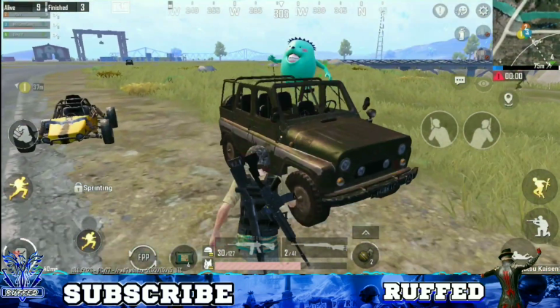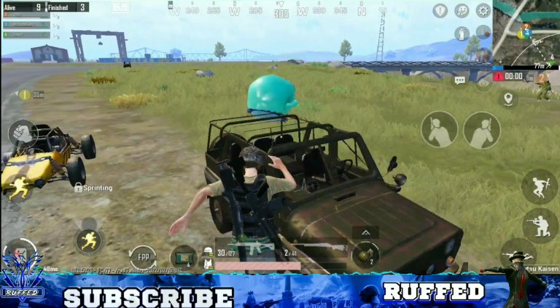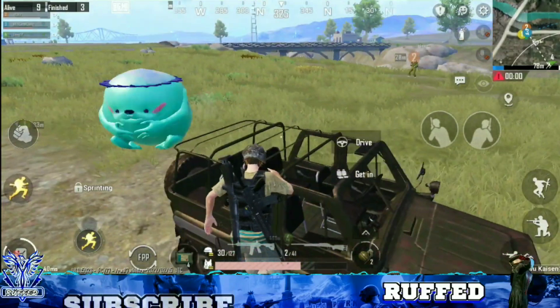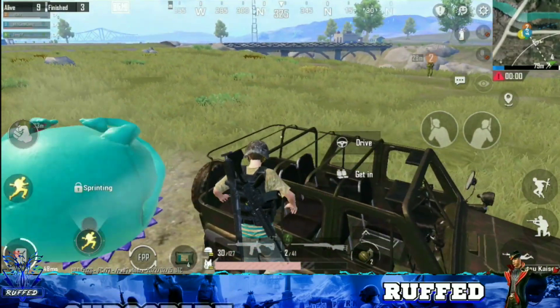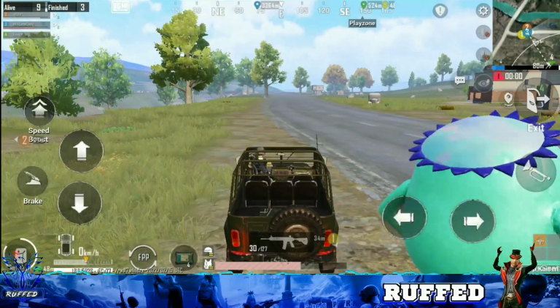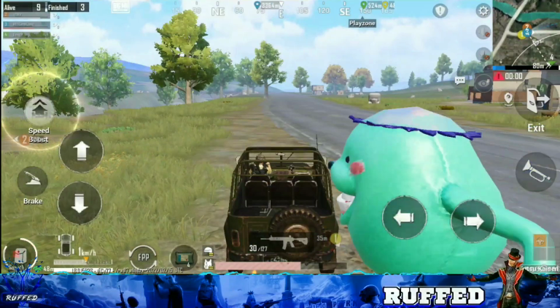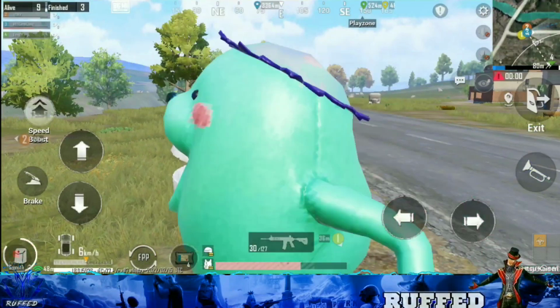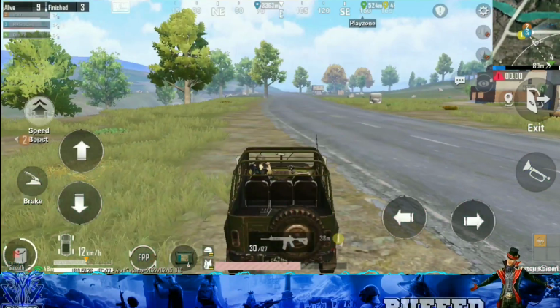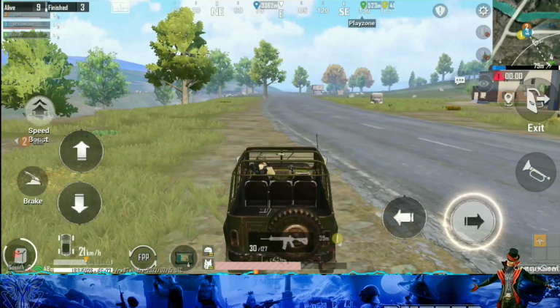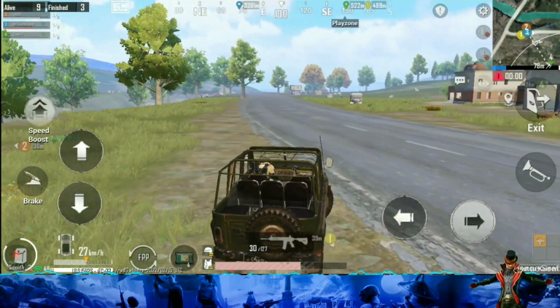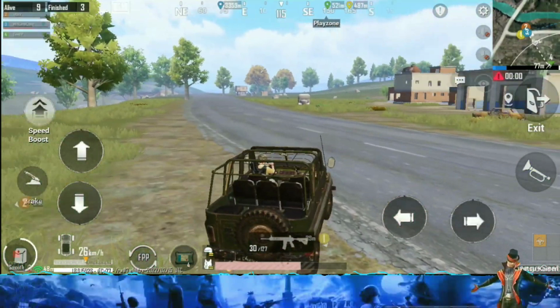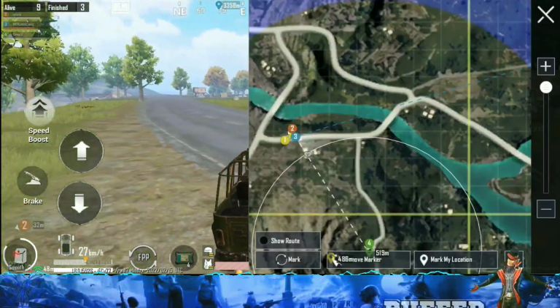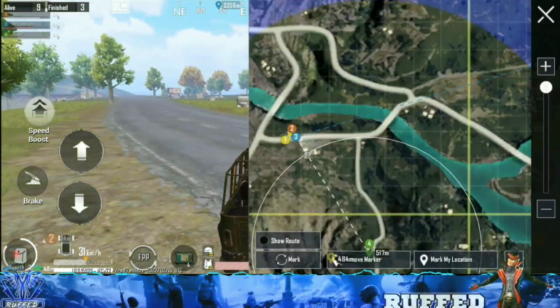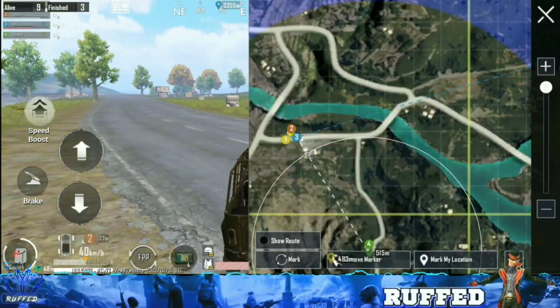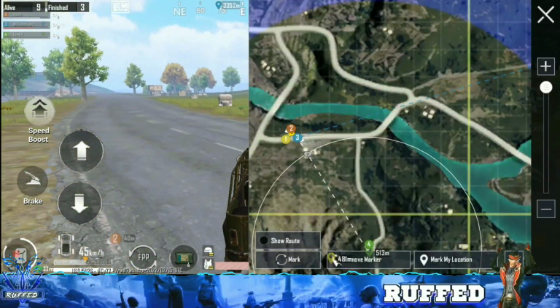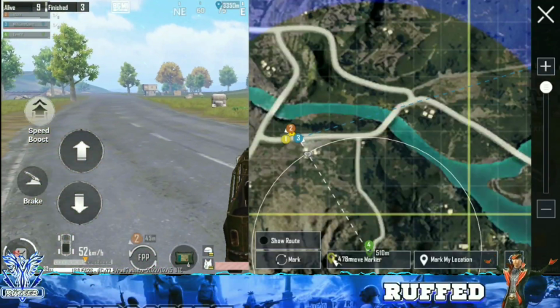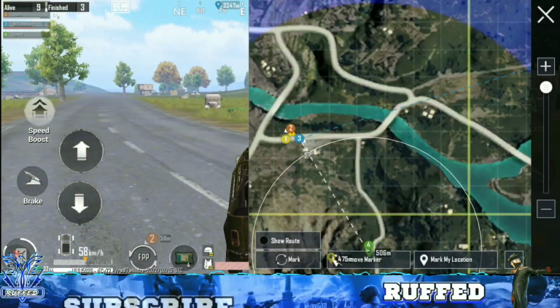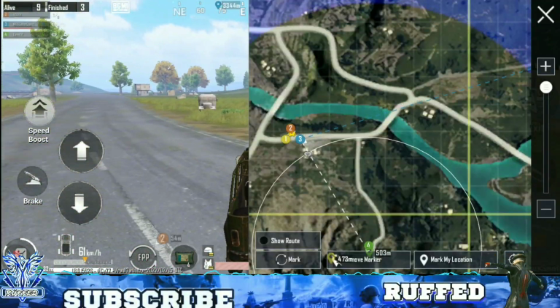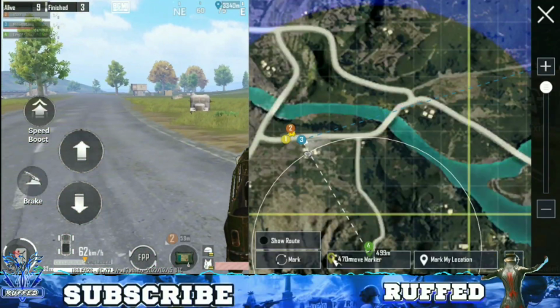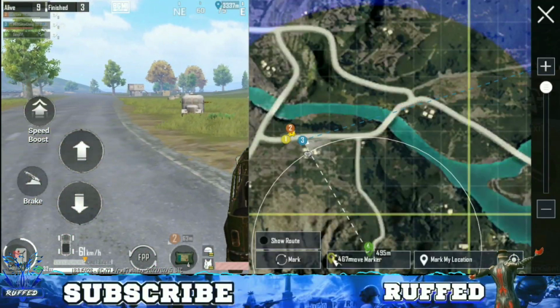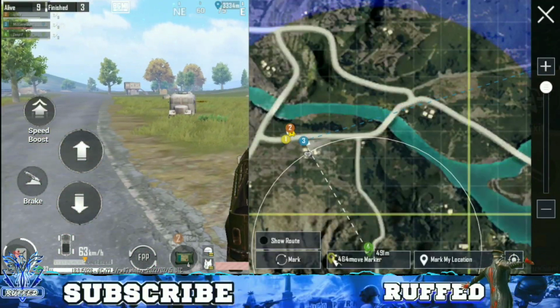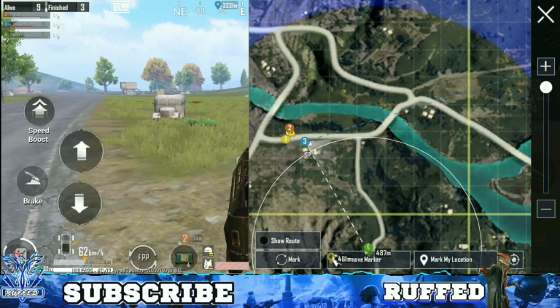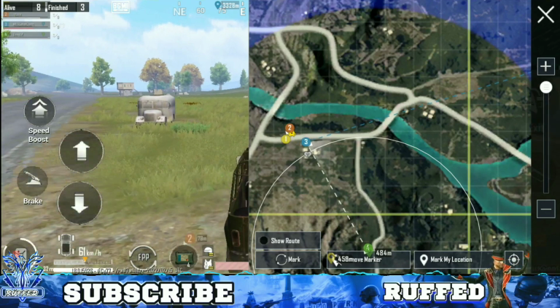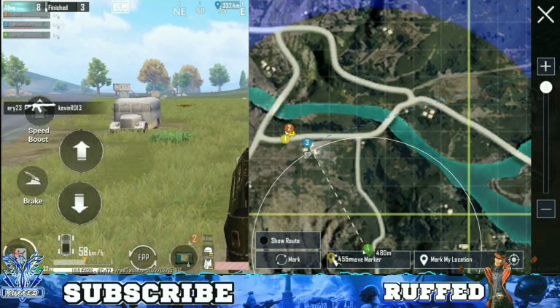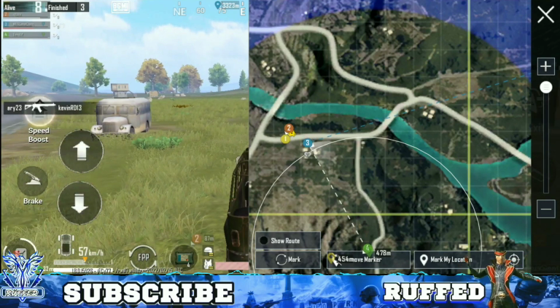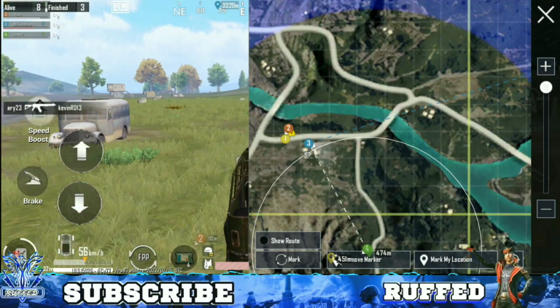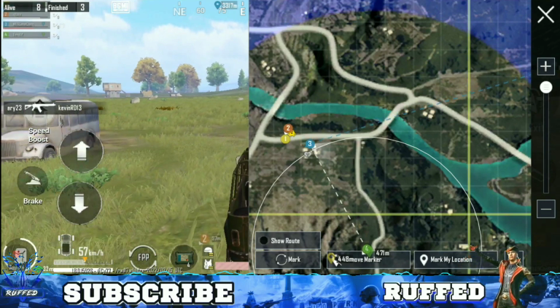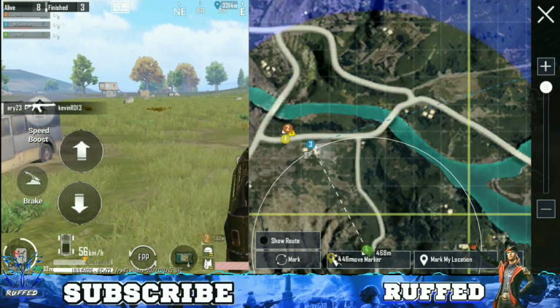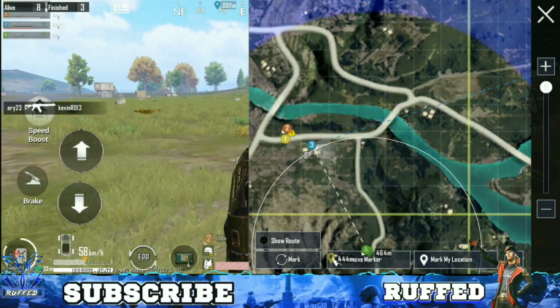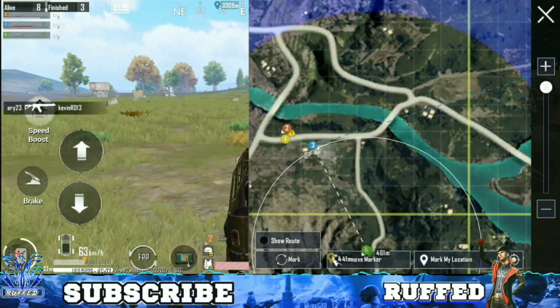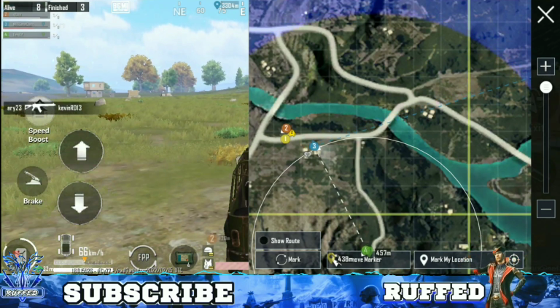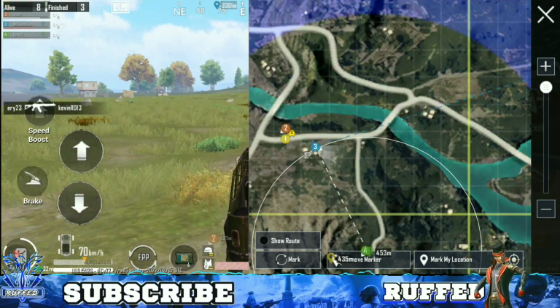When anyone uses this creature, you can see a yellow color mark on the map which tells you that there are enemies at that location, and you can easily go and kill them all.